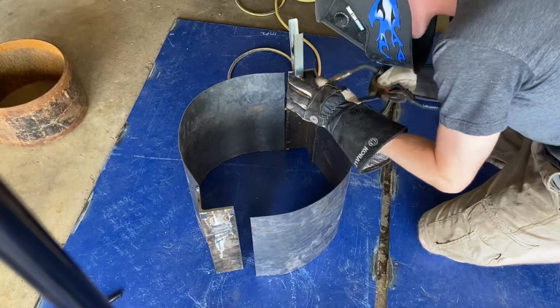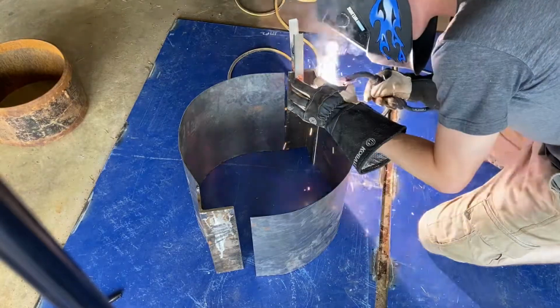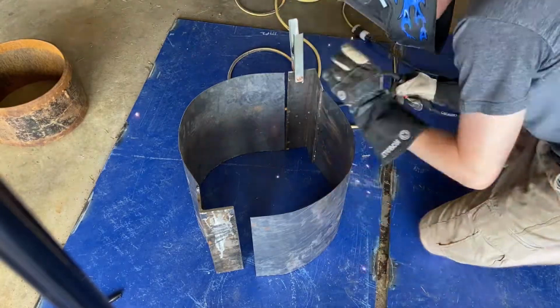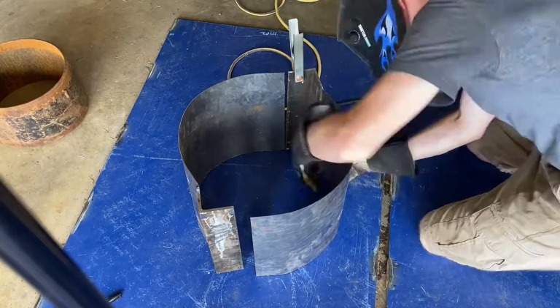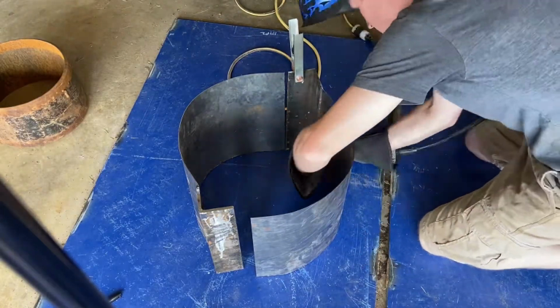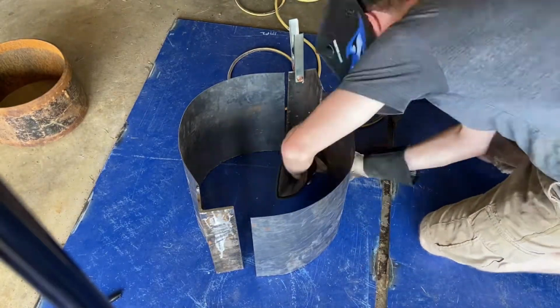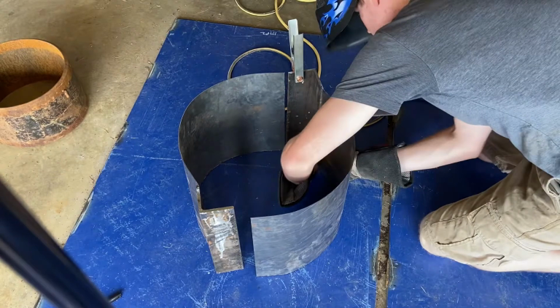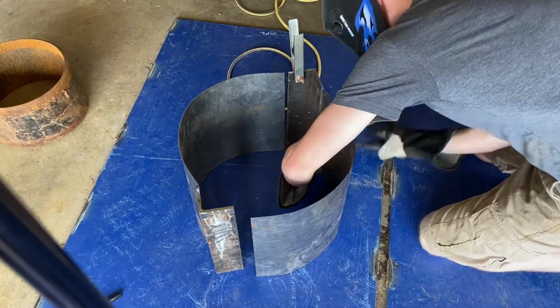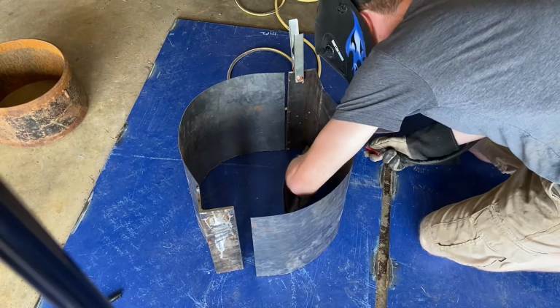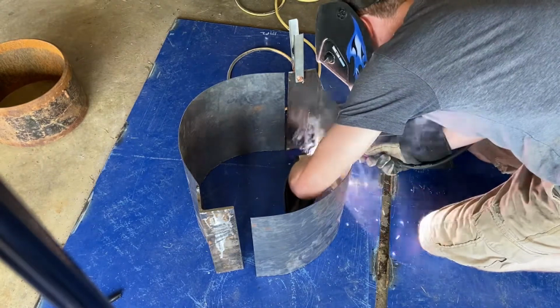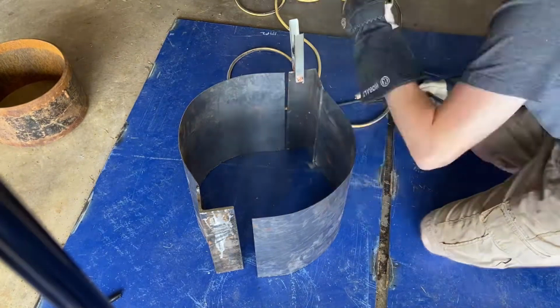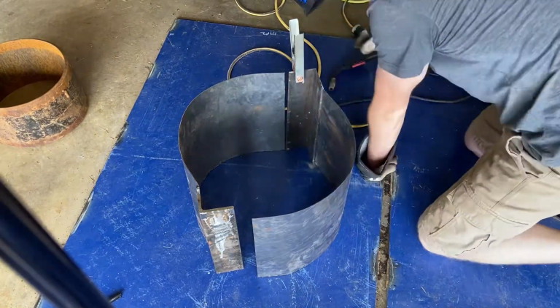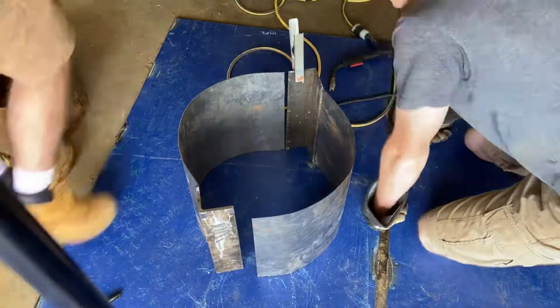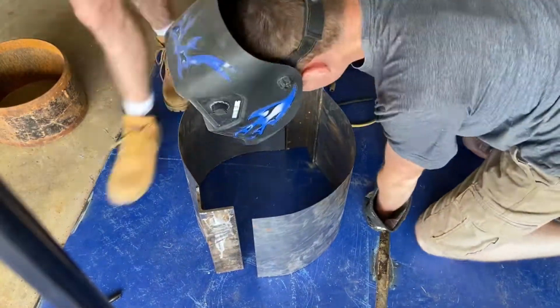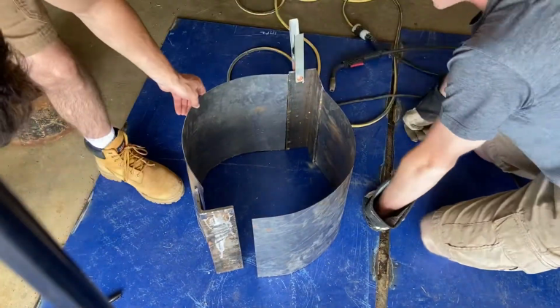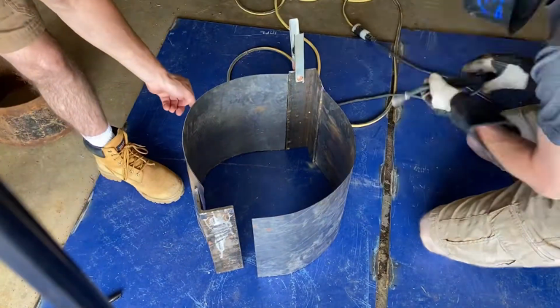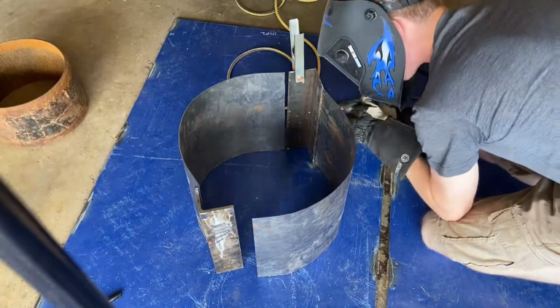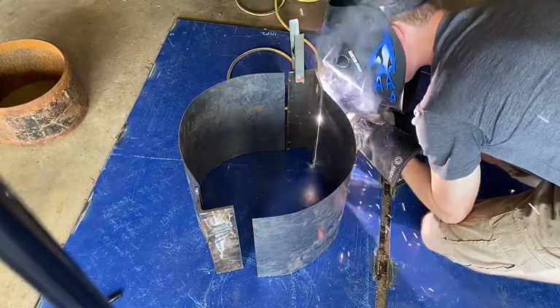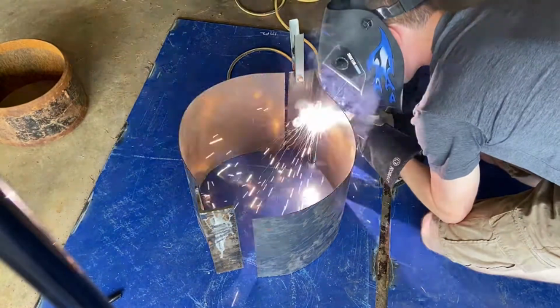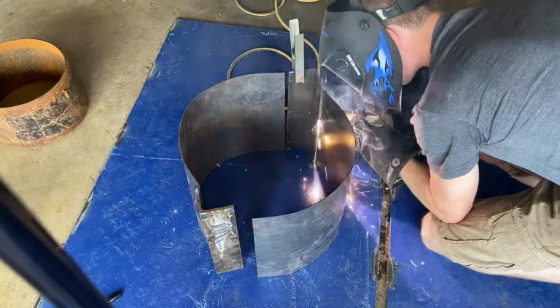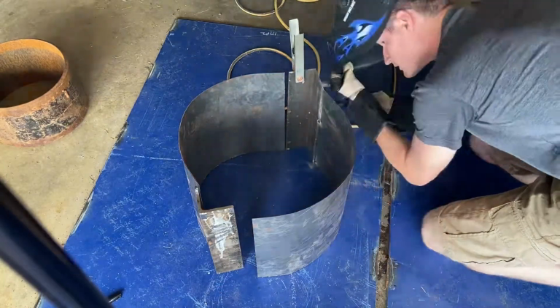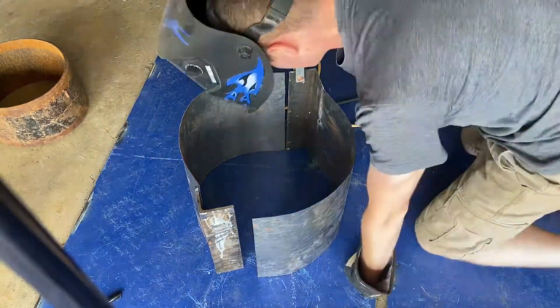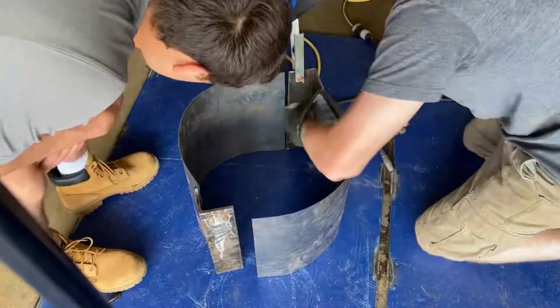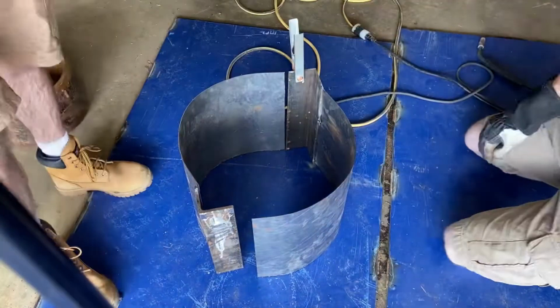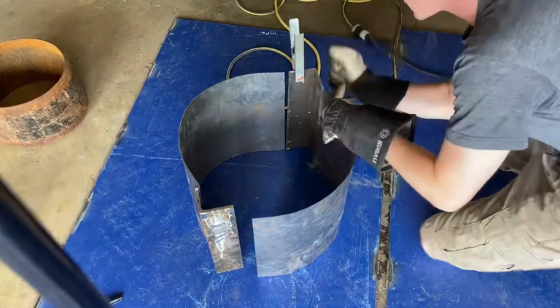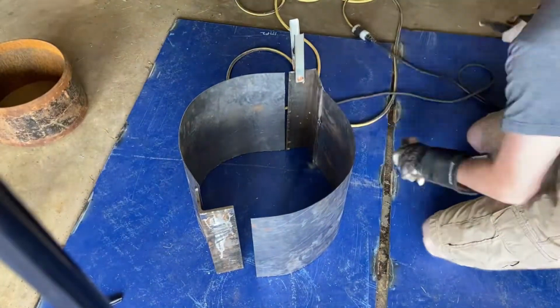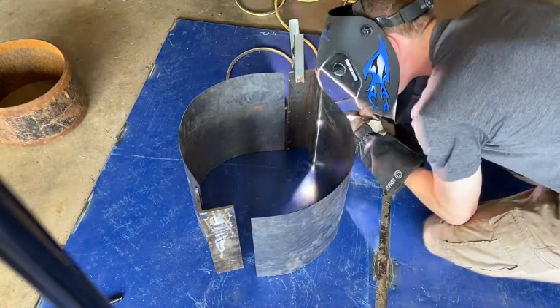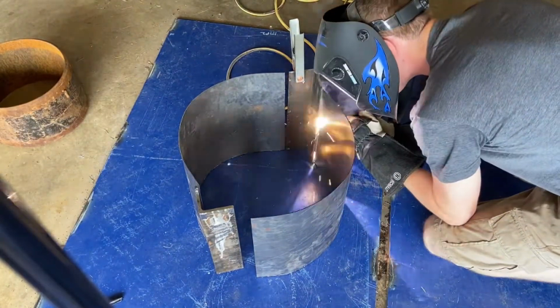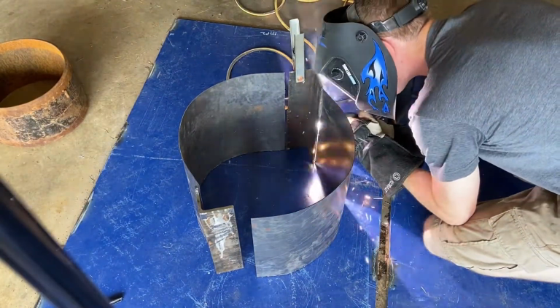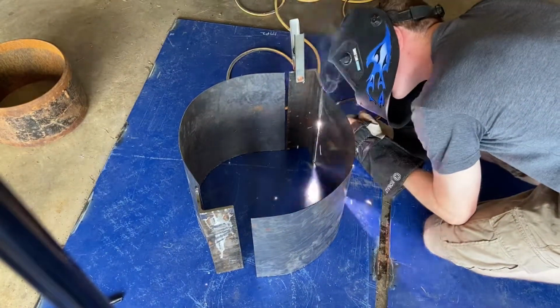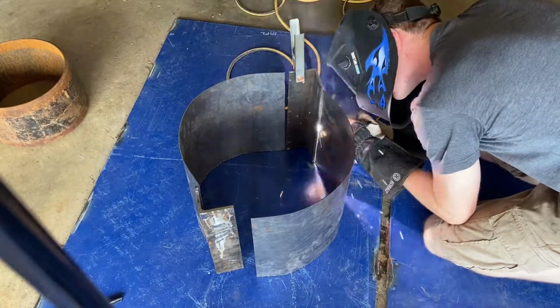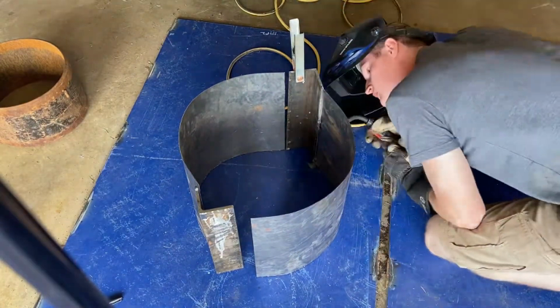This welder maxes out at an eighth of an inch and this is a quarter inch angle and I think sixteenth of an inch plate that it already struggles with, so you're going to have to forgive some pretty bad welds — but it did stick, so that's got to count for something, right?